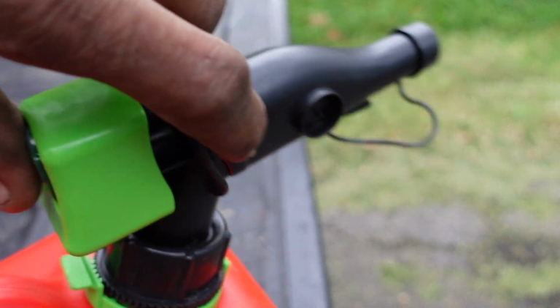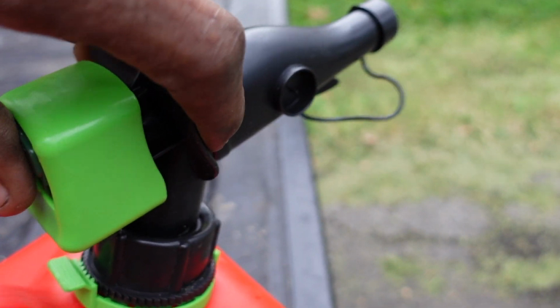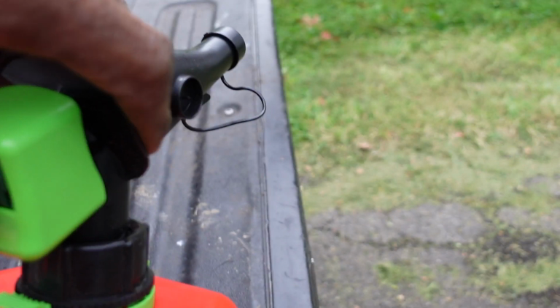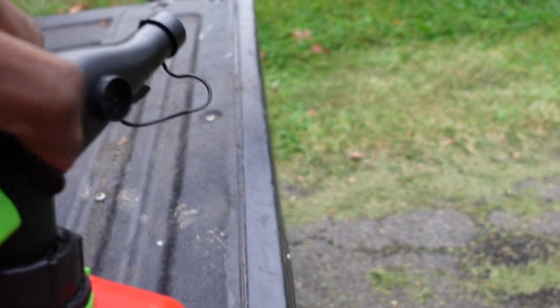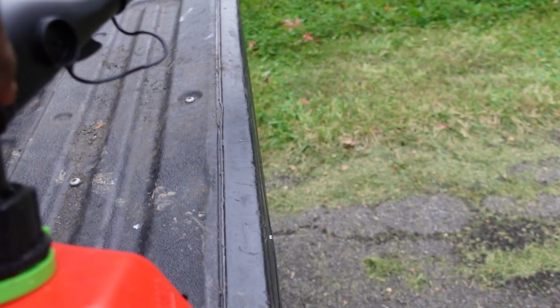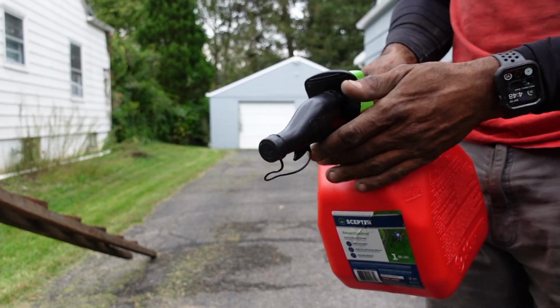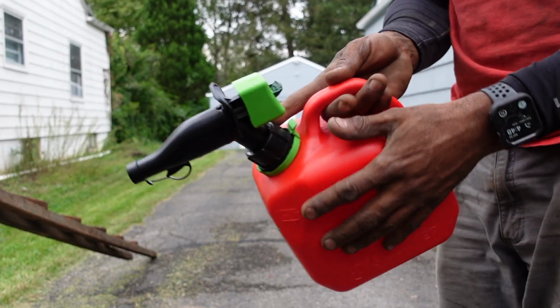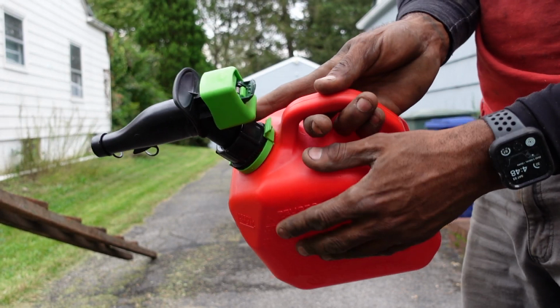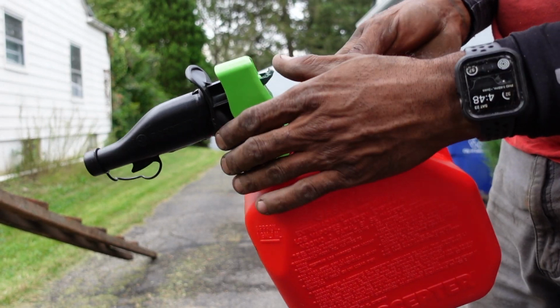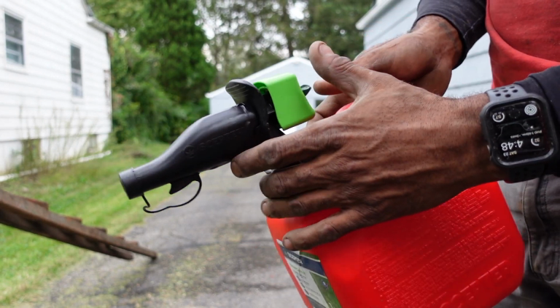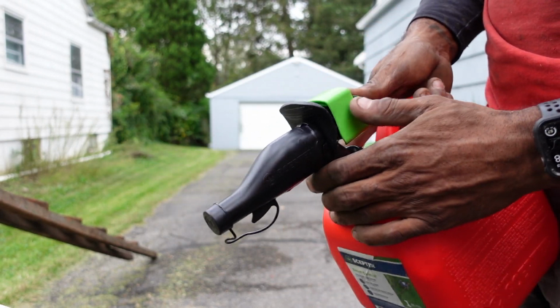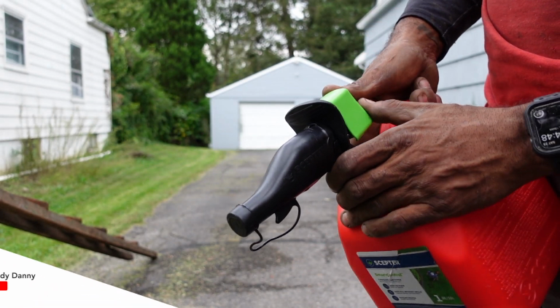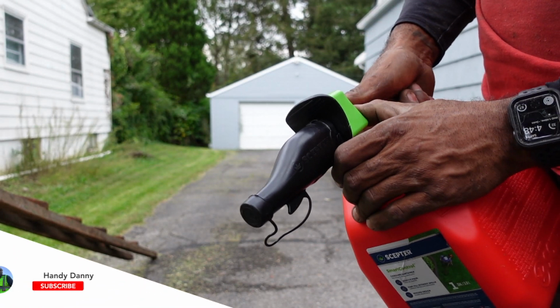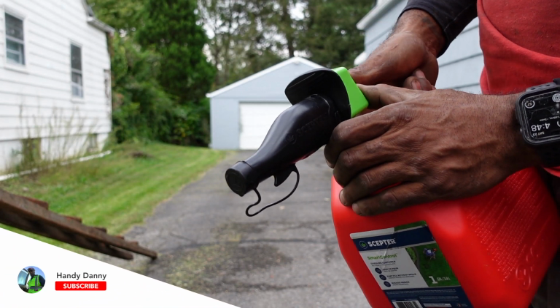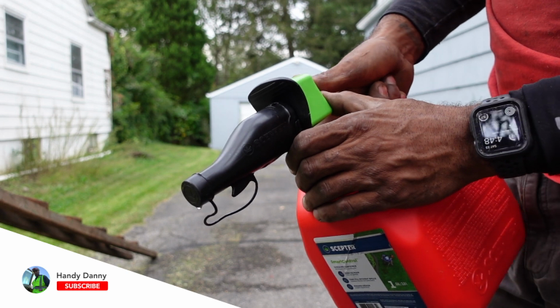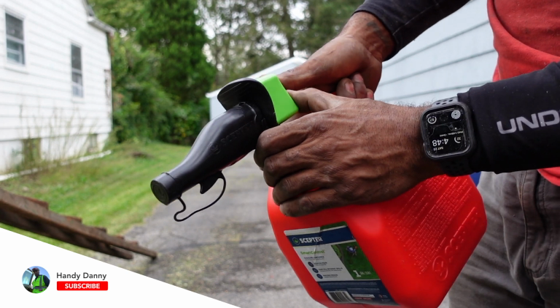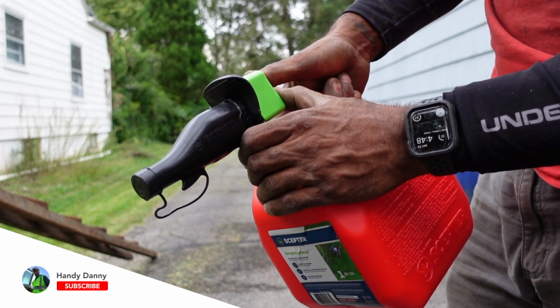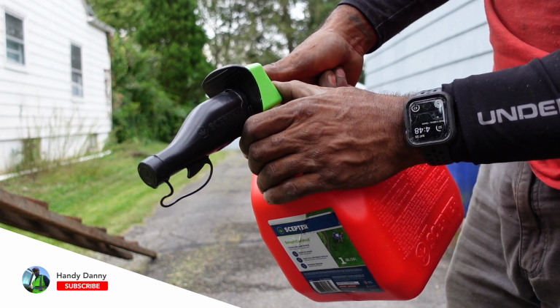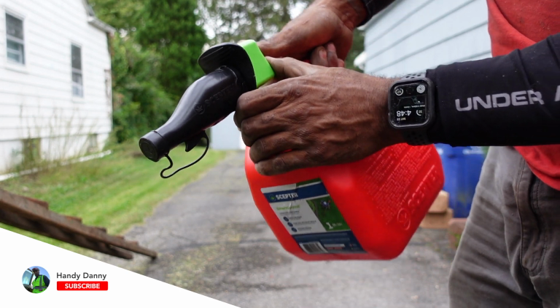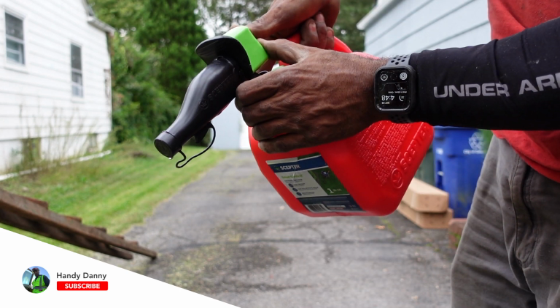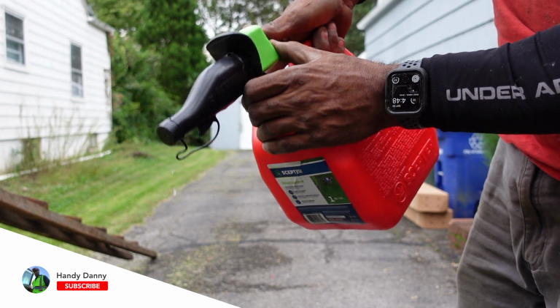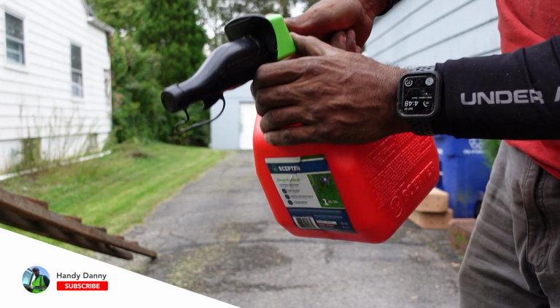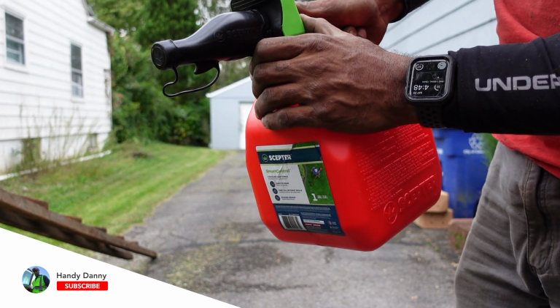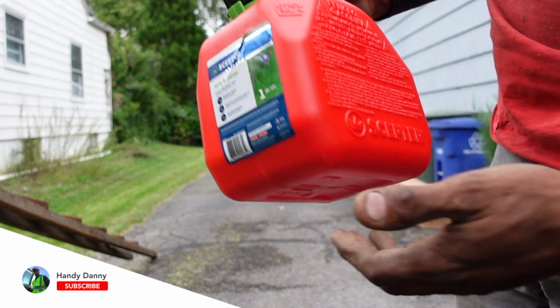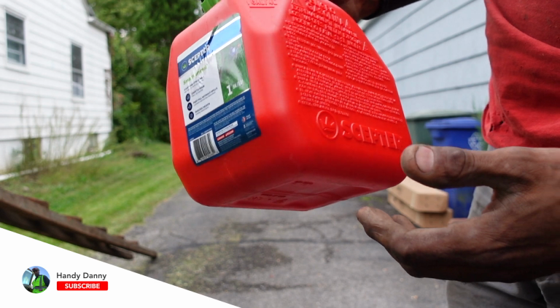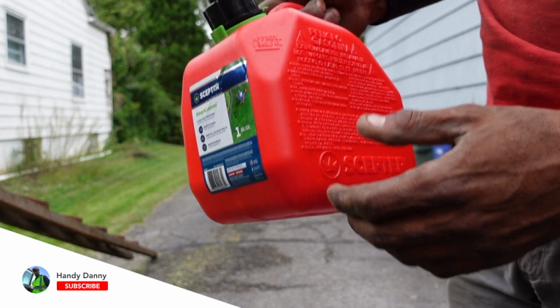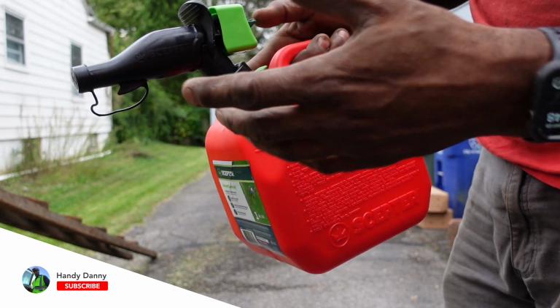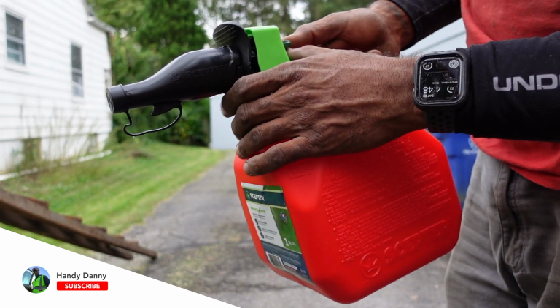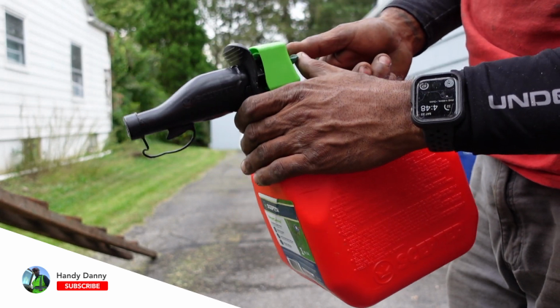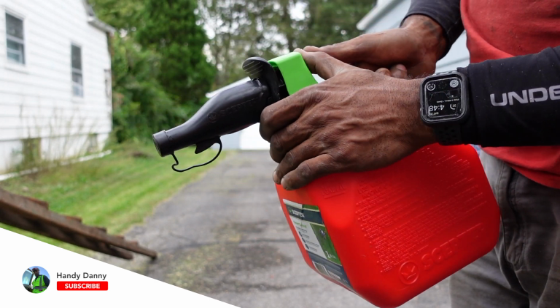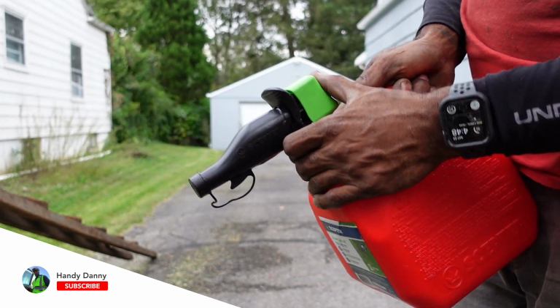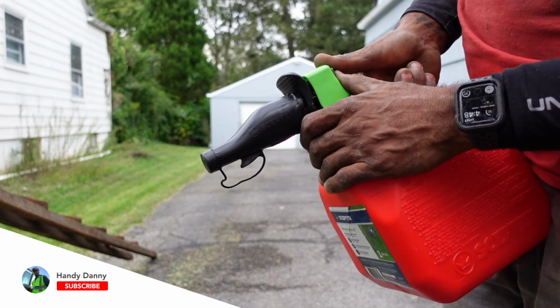Once you achieve all that — once you take this little button, you push it up and push forward — you can see there you're able to pour gas out of it. I have a little bit of gas in here, I don't want to pour it on the ground, but that's how it all works out.